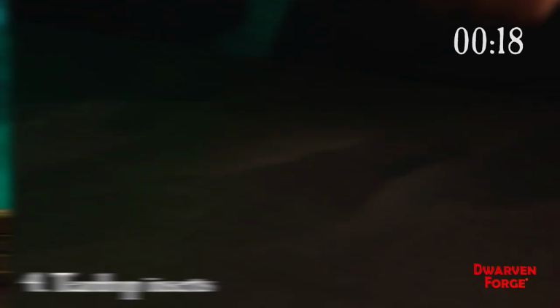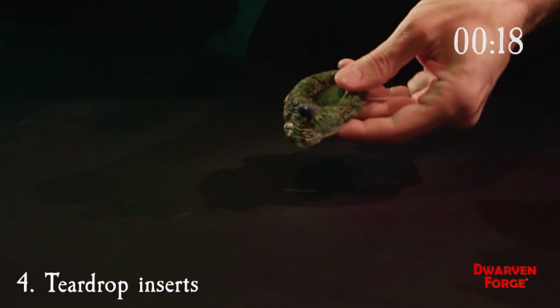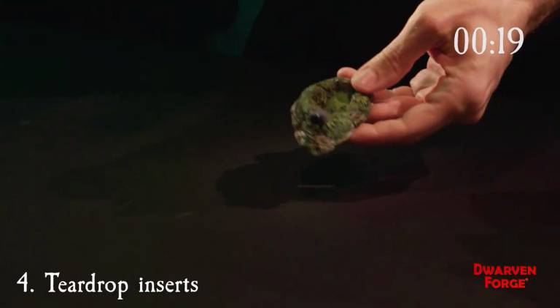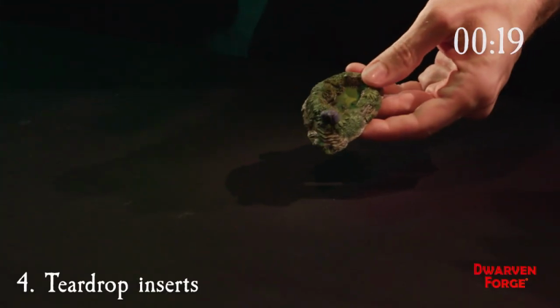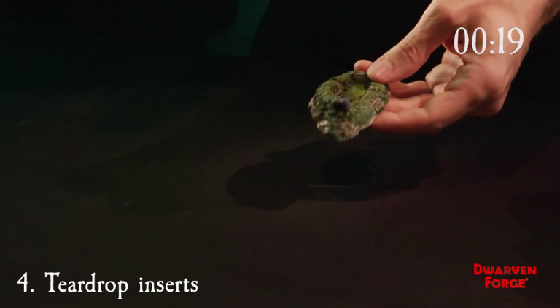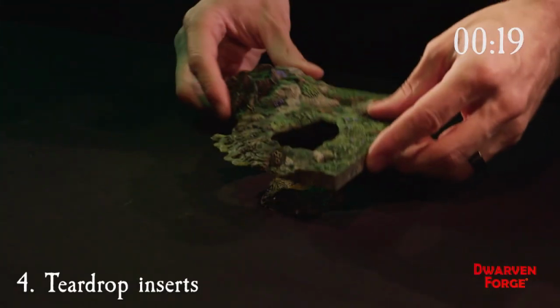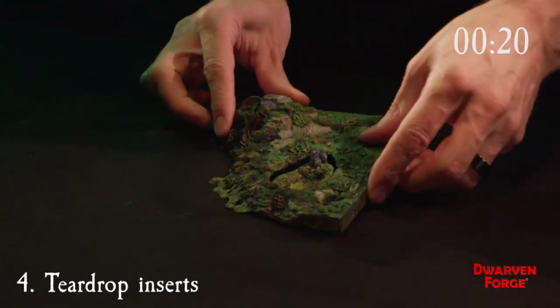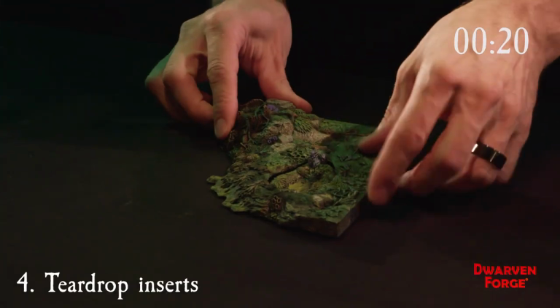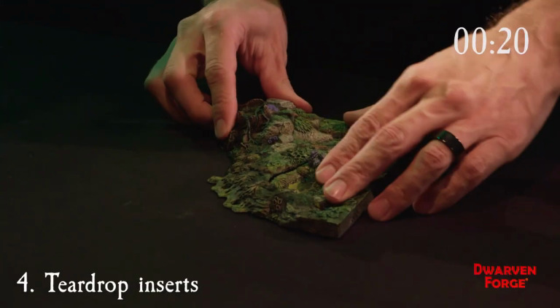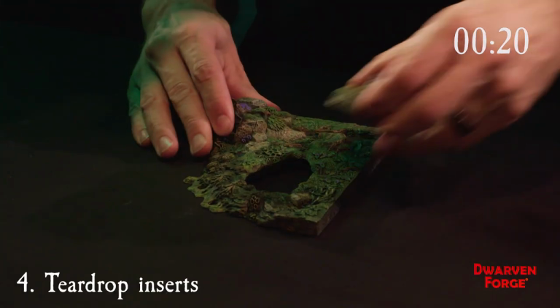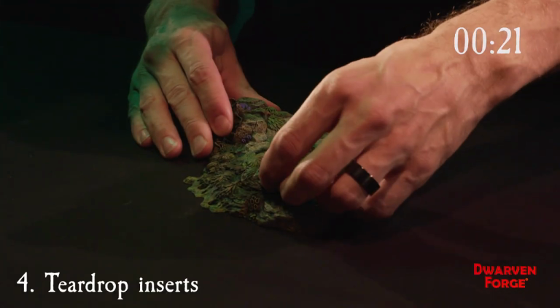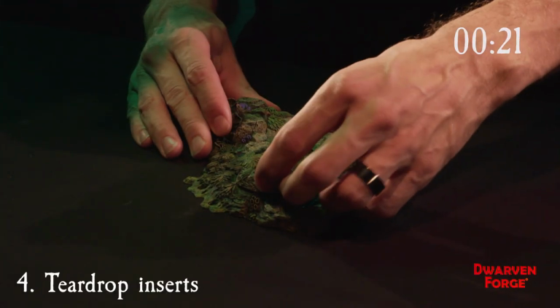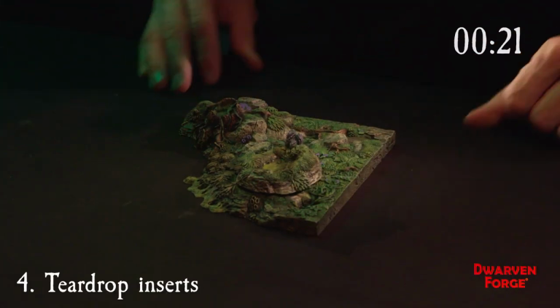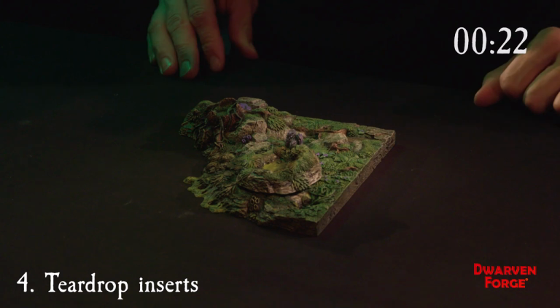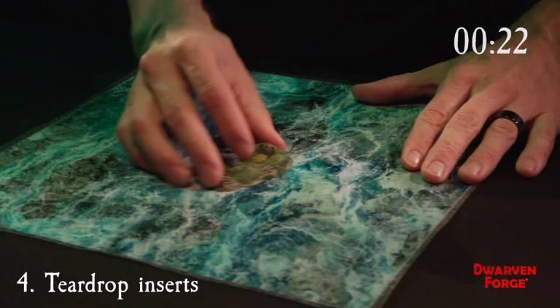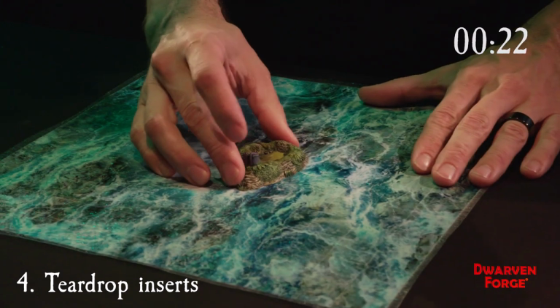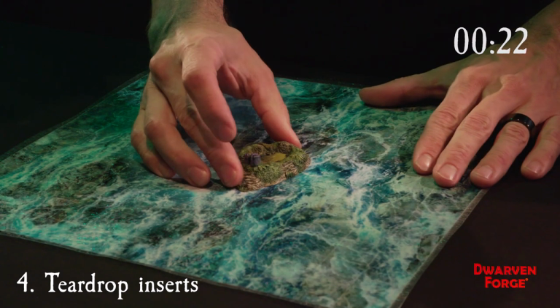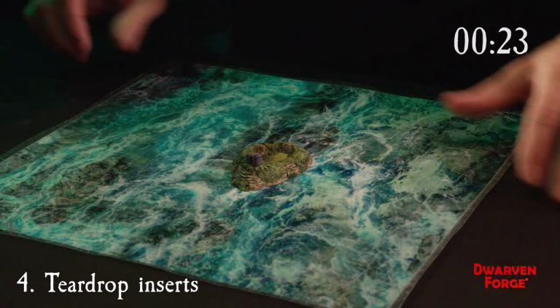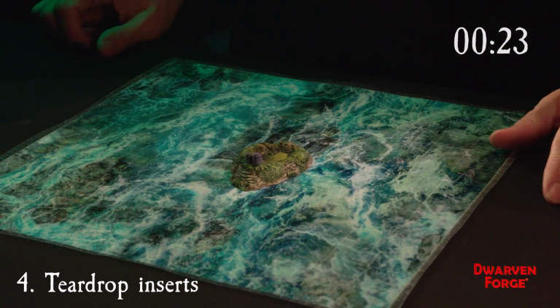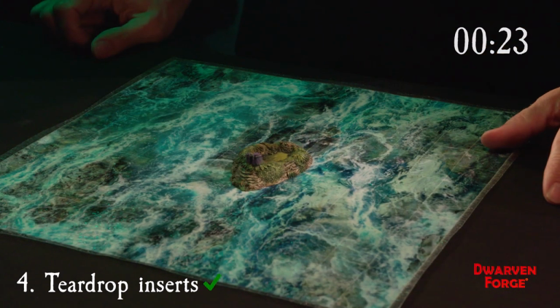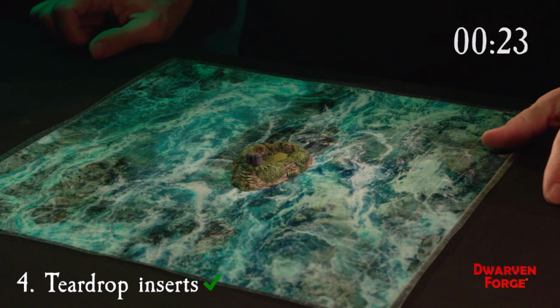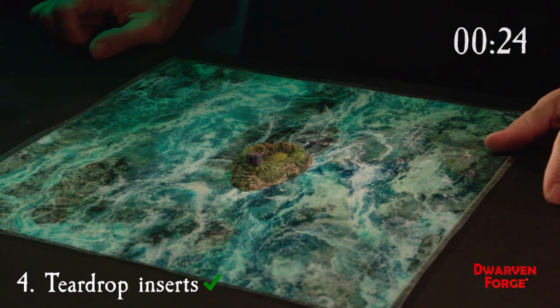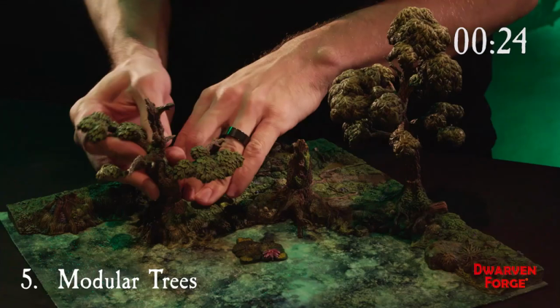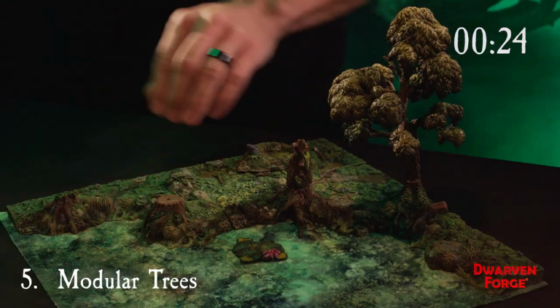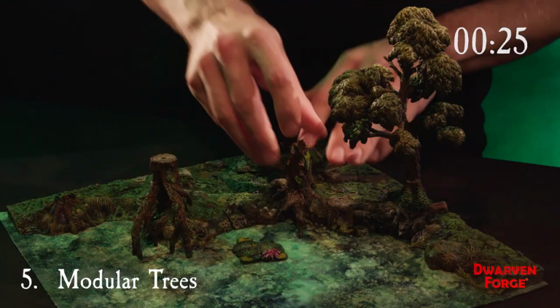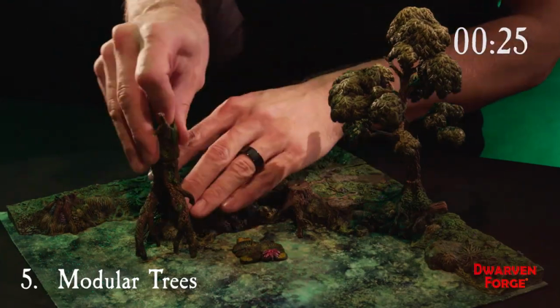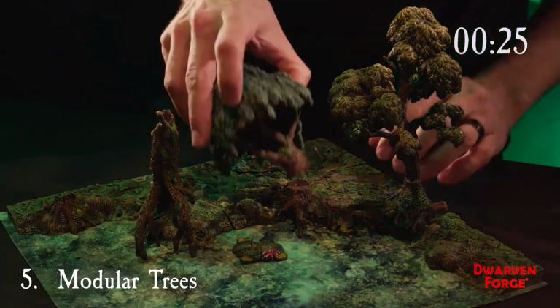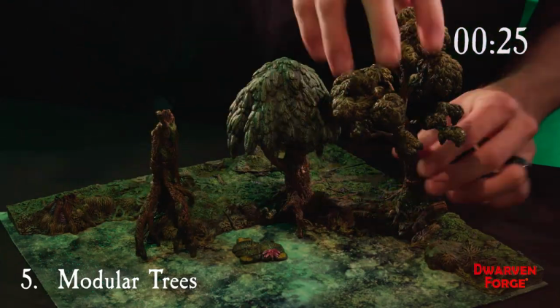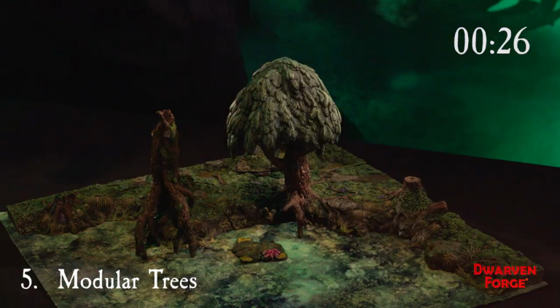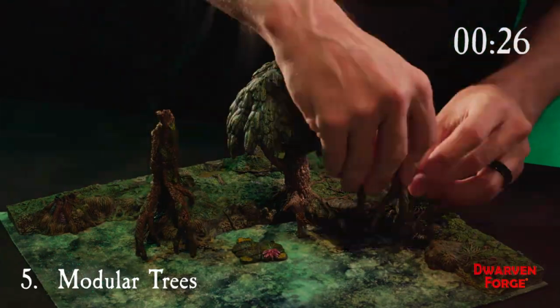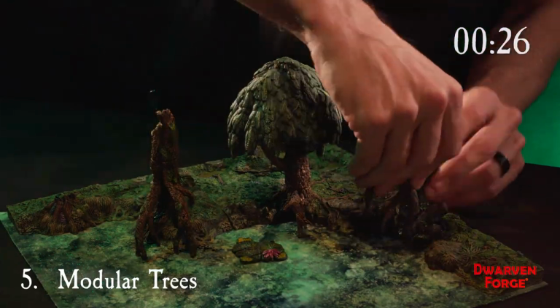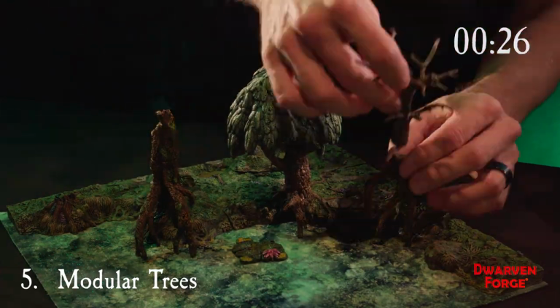We have teardrop inserts that work beneath the floors, on top of our floors, and as standalone scatter pieces. We have modular tree stumps so you can customize your swamp trees.